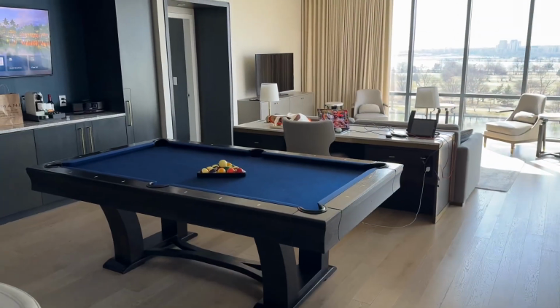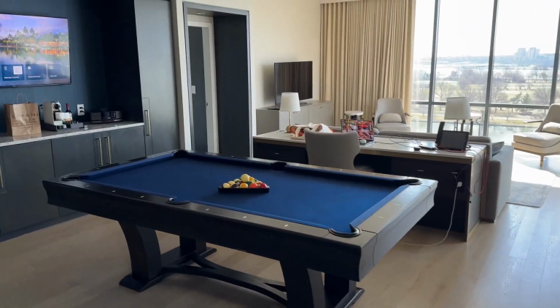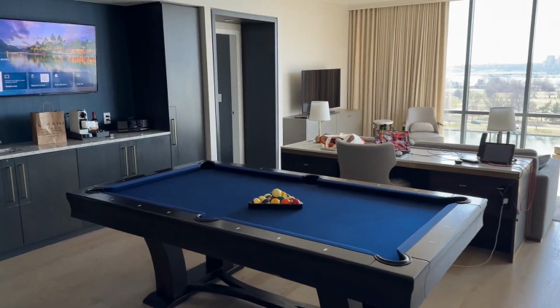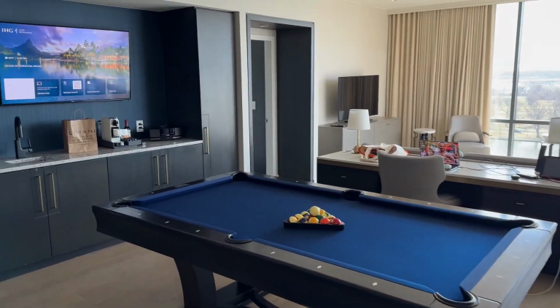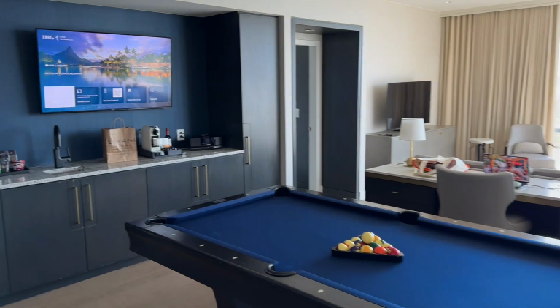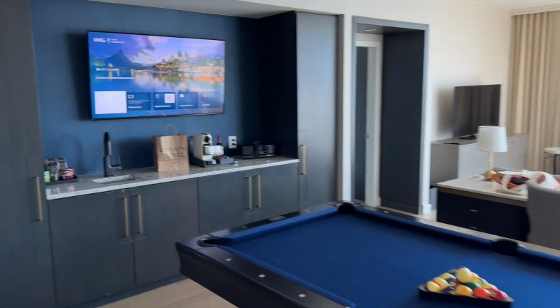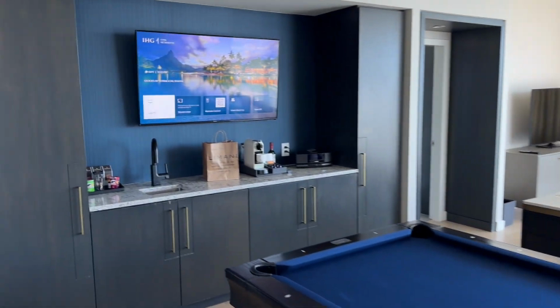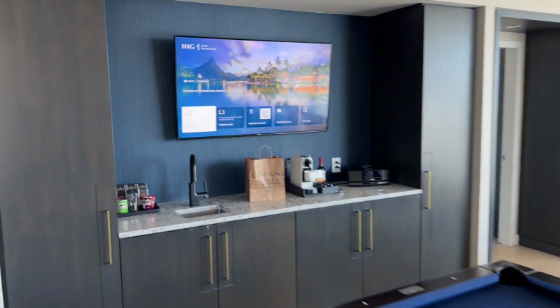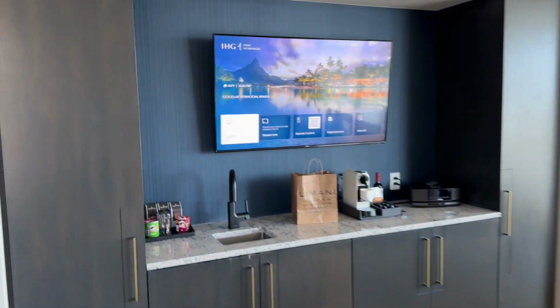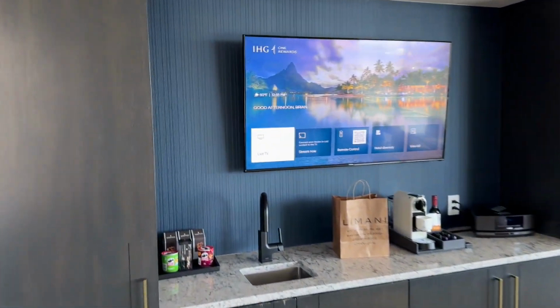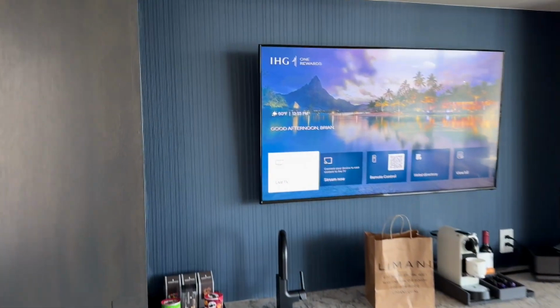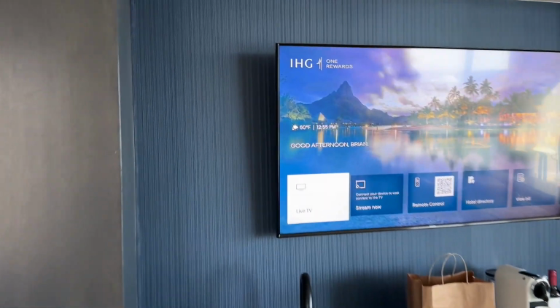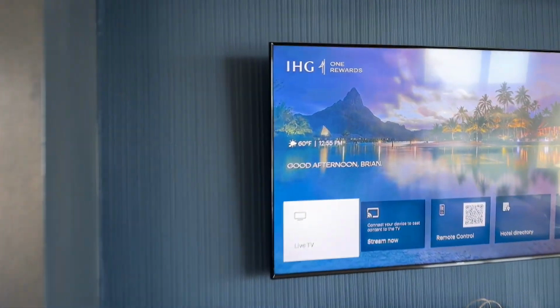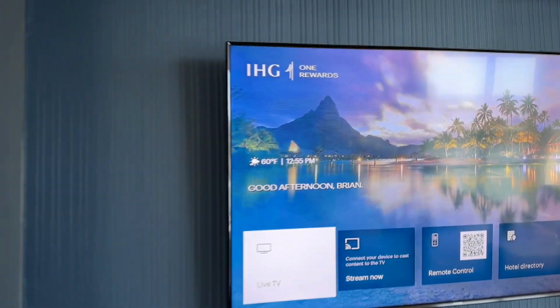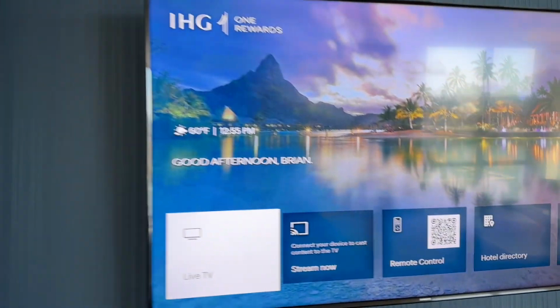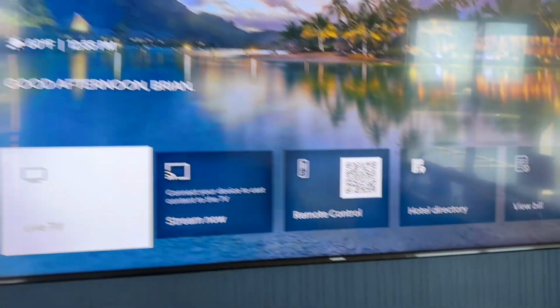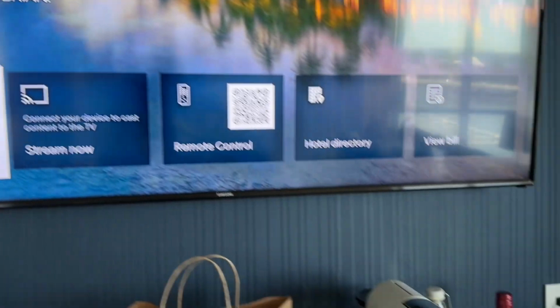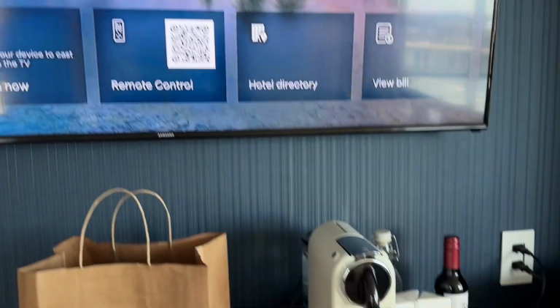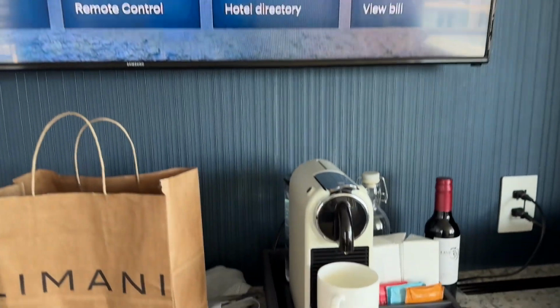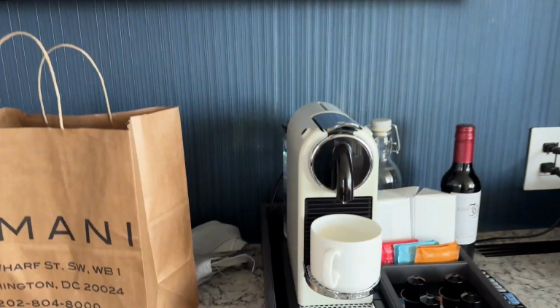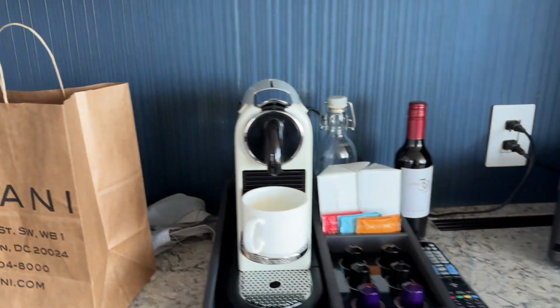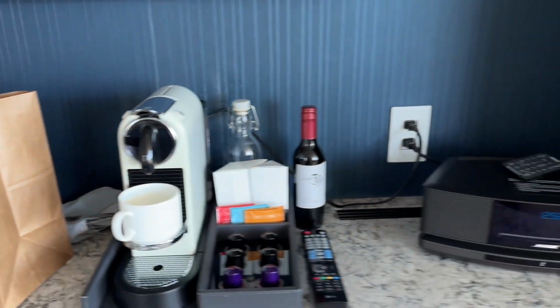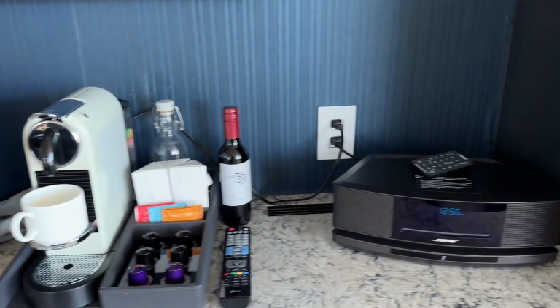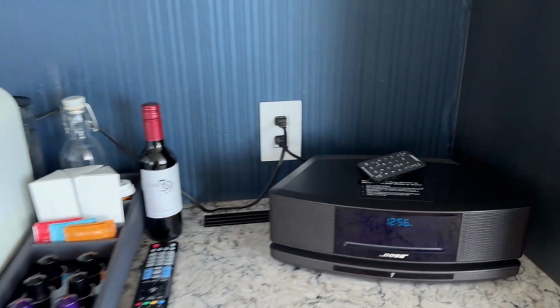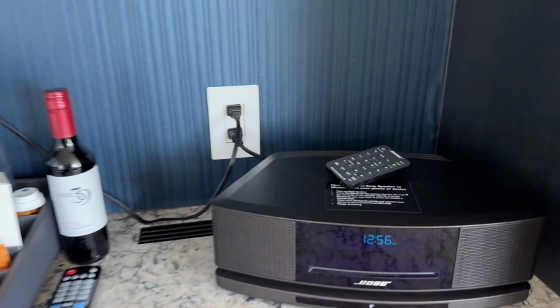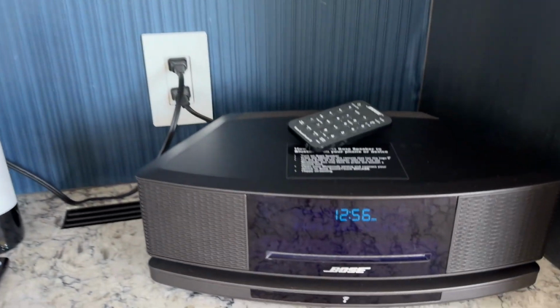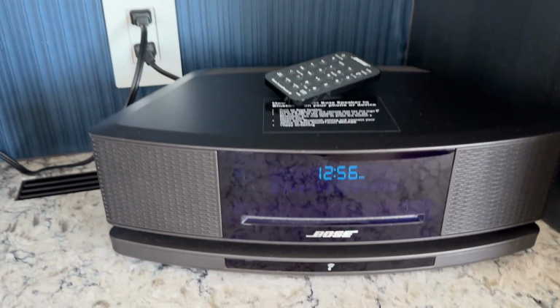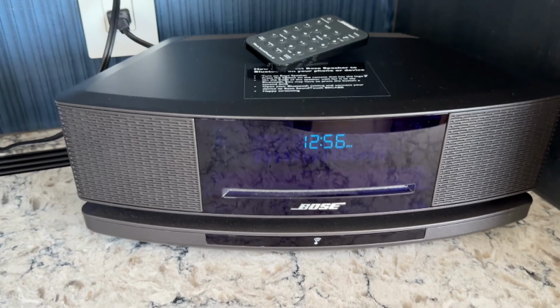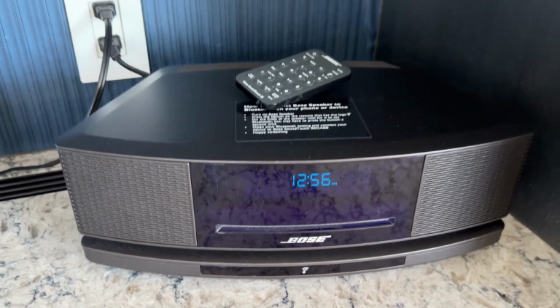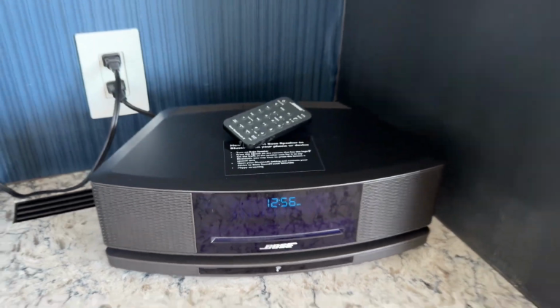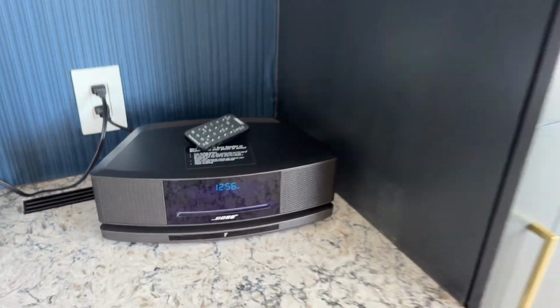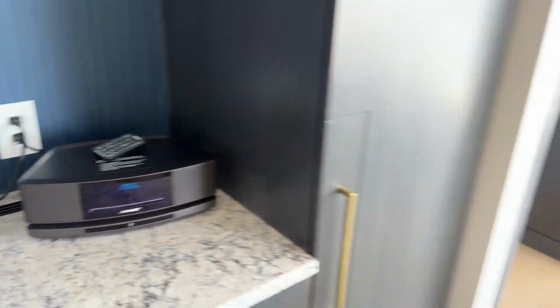The anchor suites both have pool tables. Here's a little welcome note – 'Good afternoon, Brian.' Nespresso machine, which is always convenient, and a really powerful Bose Bluetooth speaker.